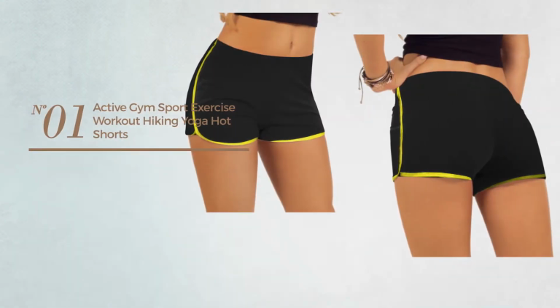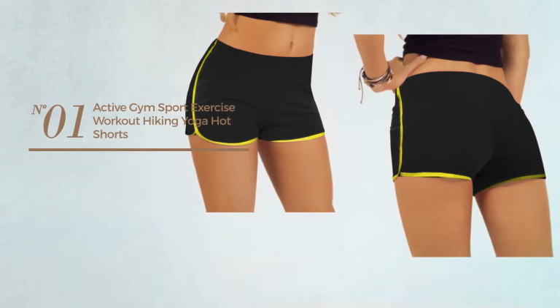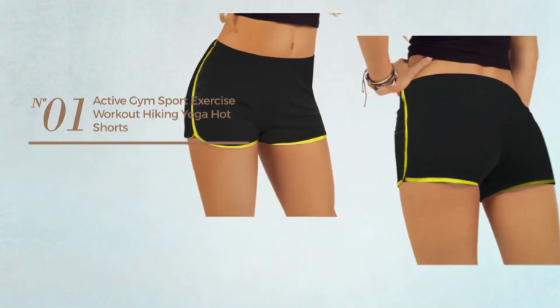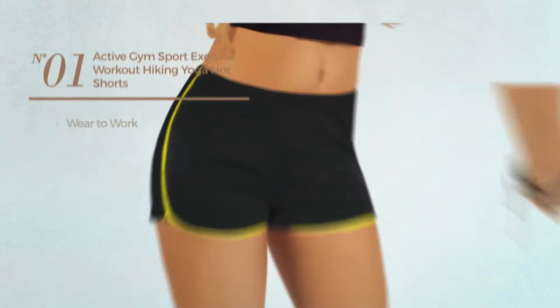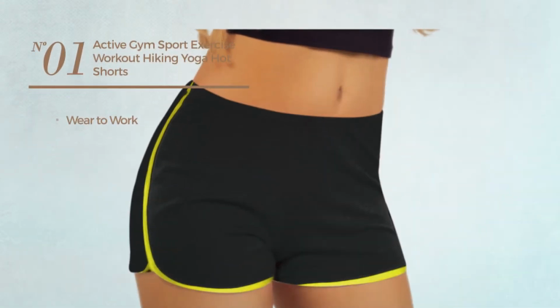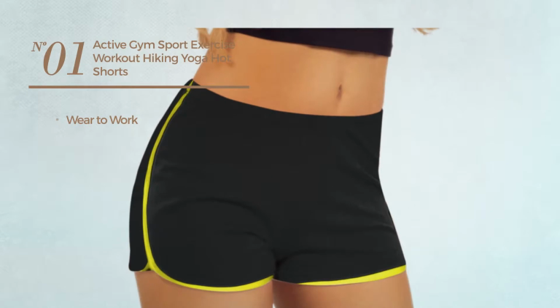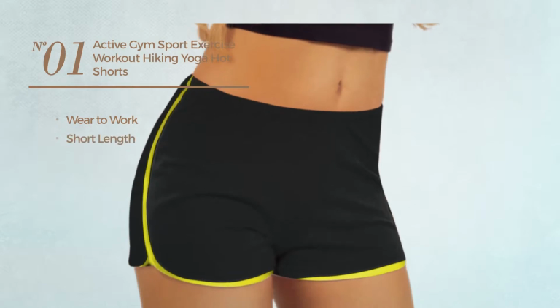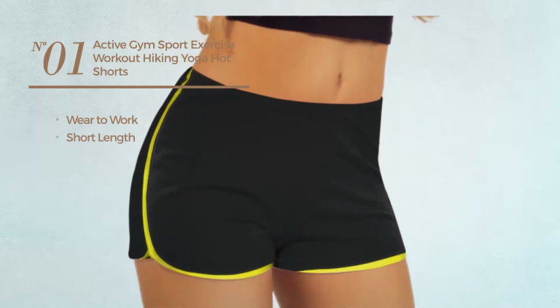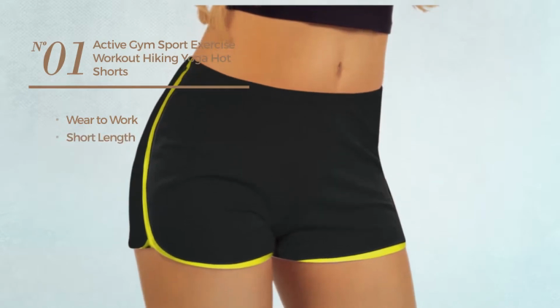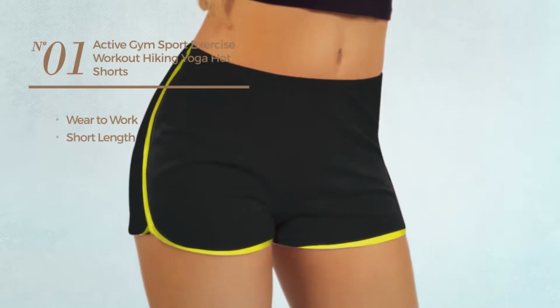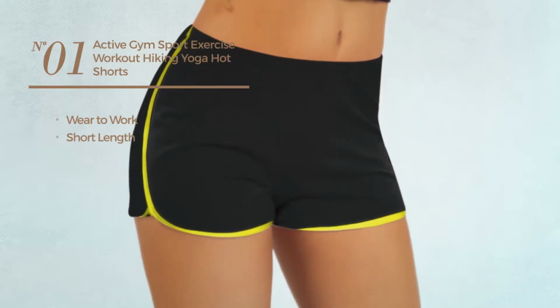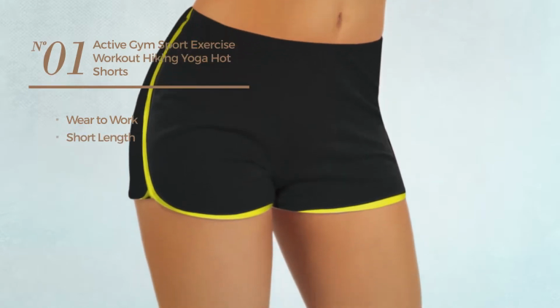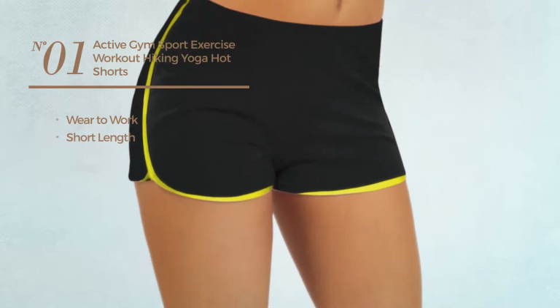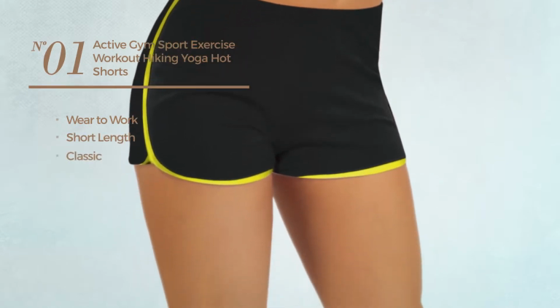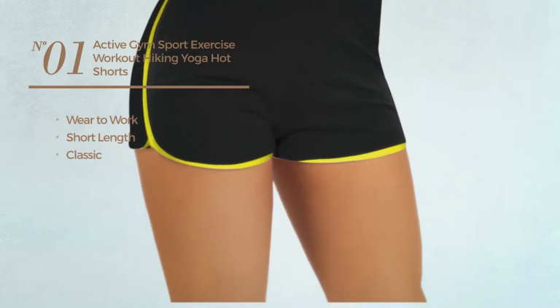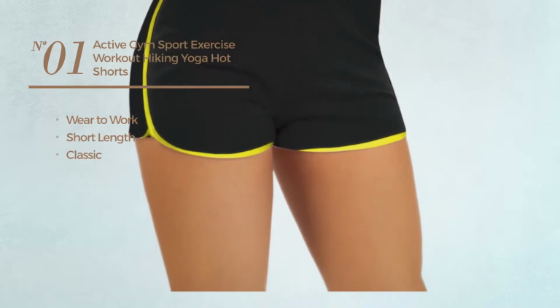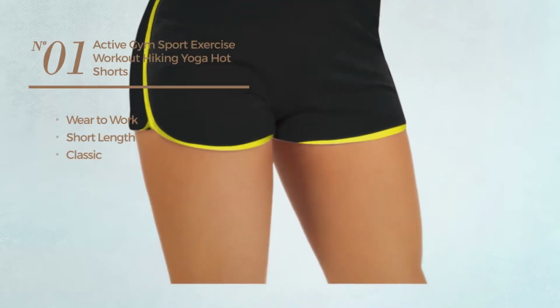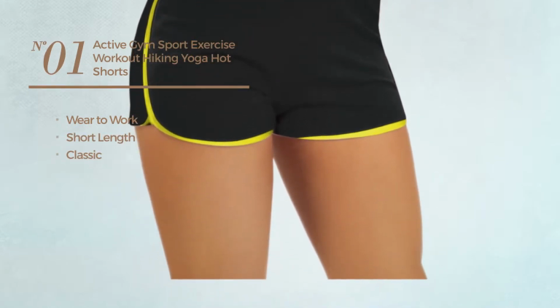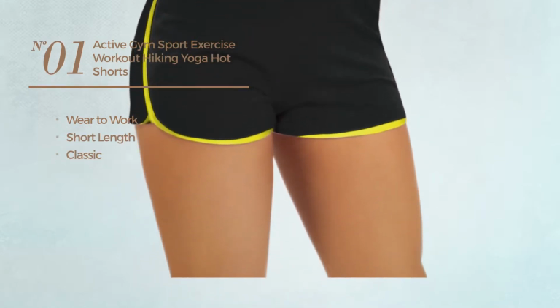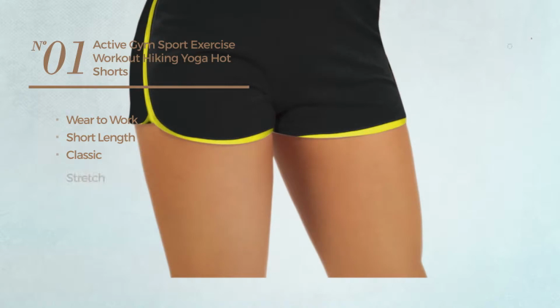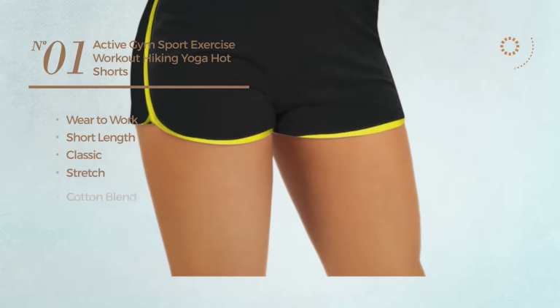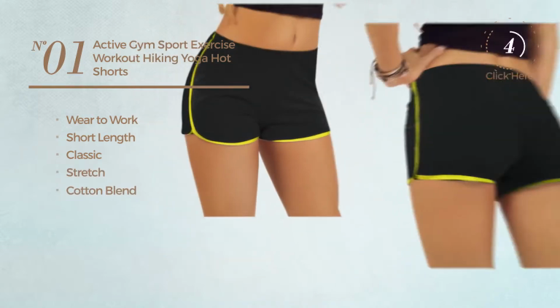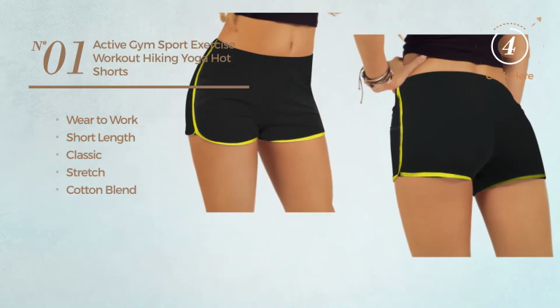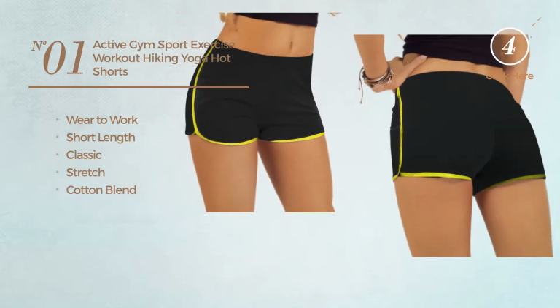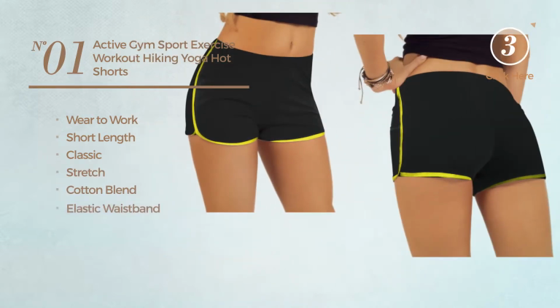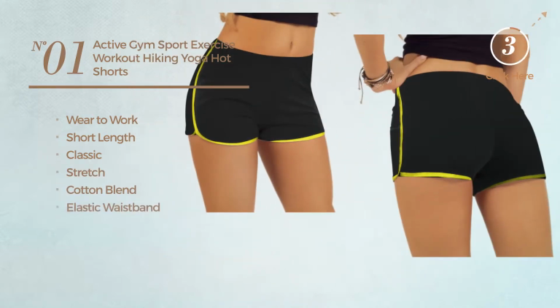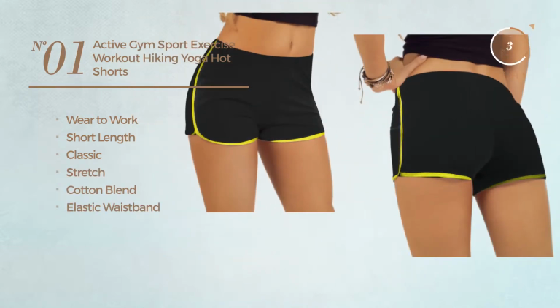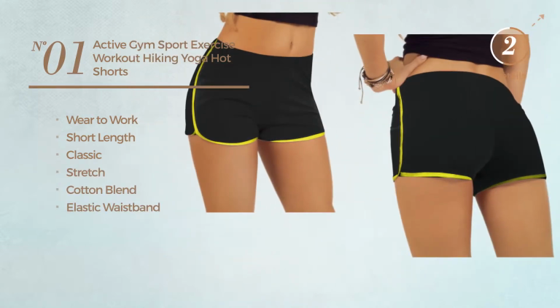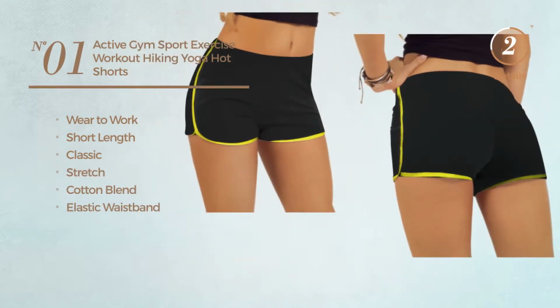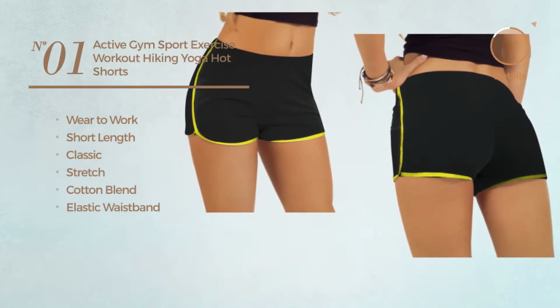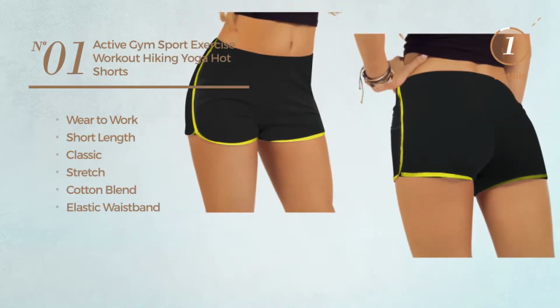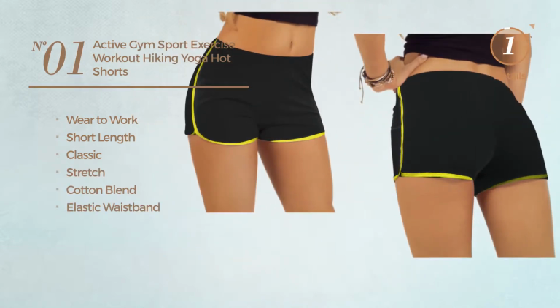Number one: a wear-to-work short length shorts. Featuring a classic design crafted from stretch cotton blend with an elastic waistband. Available in eight colors.